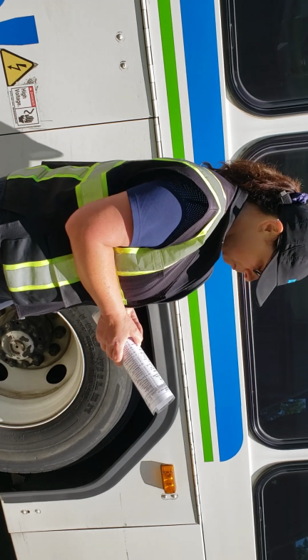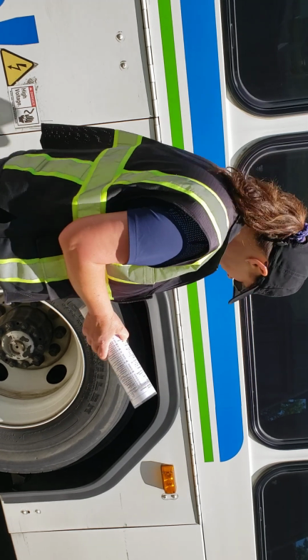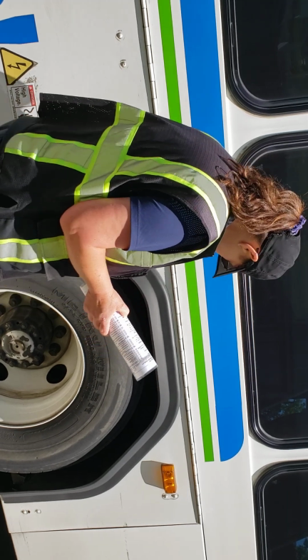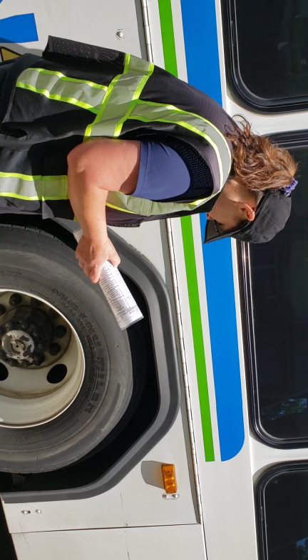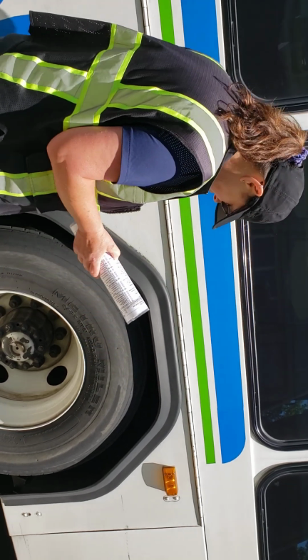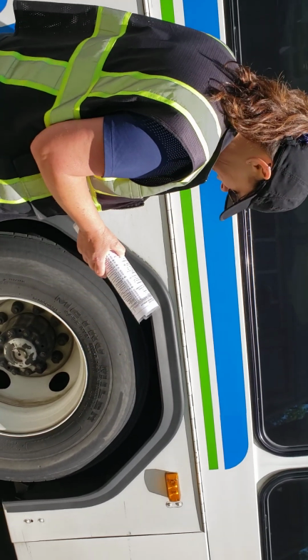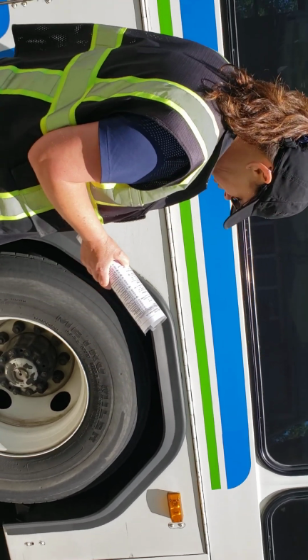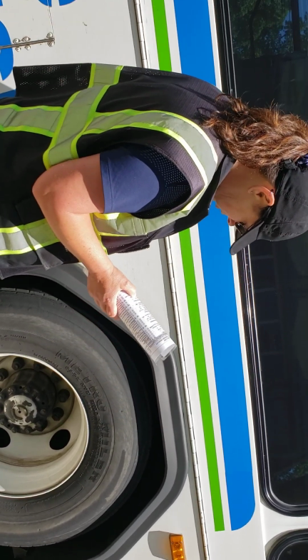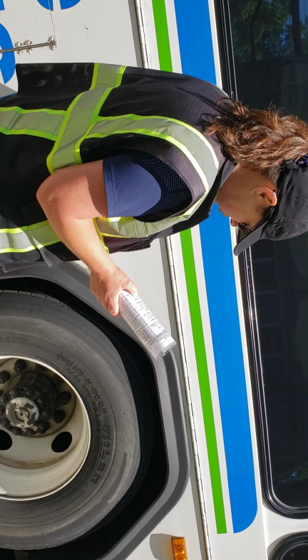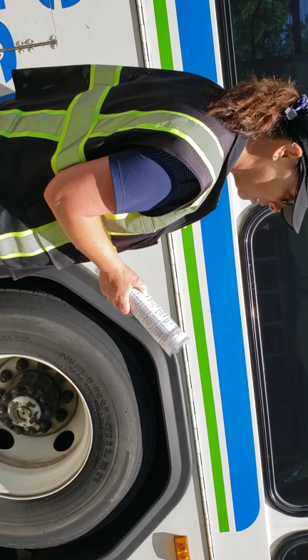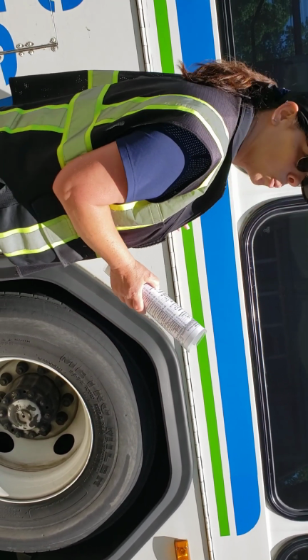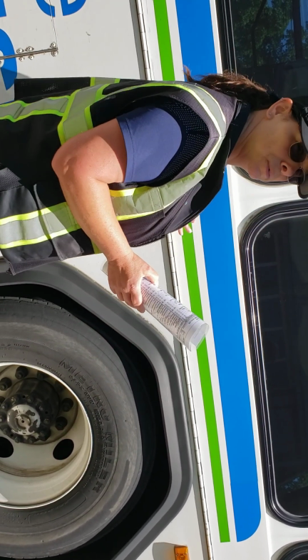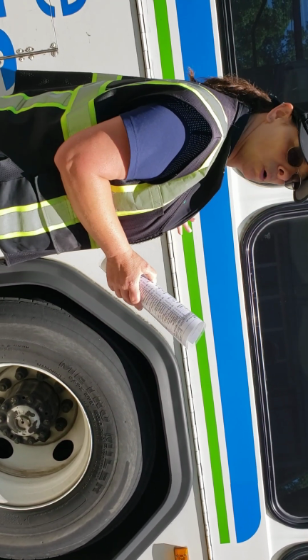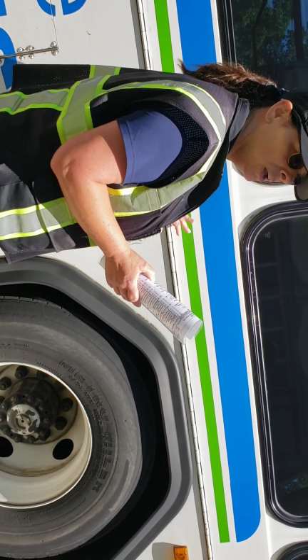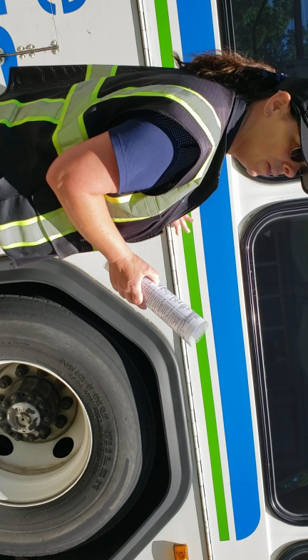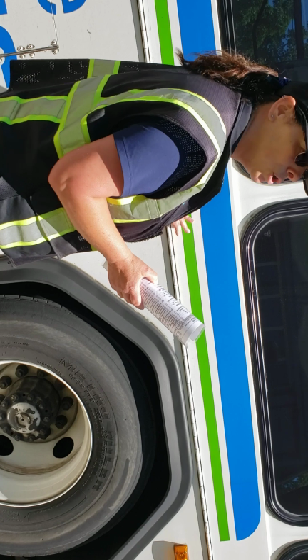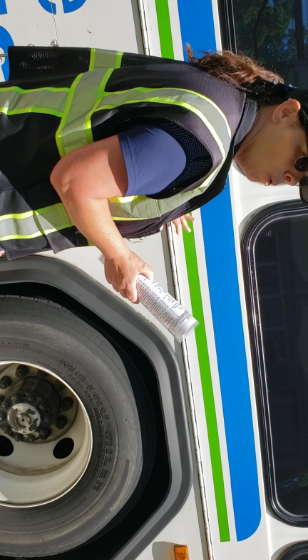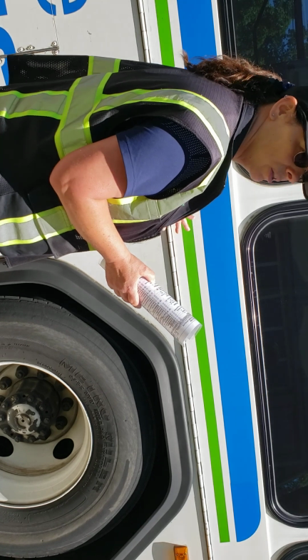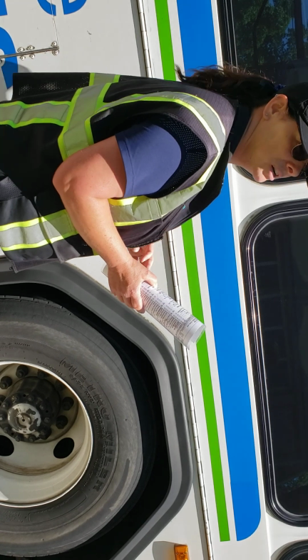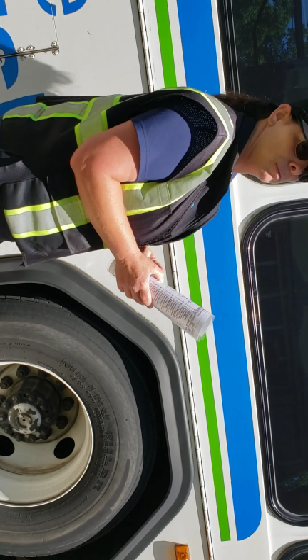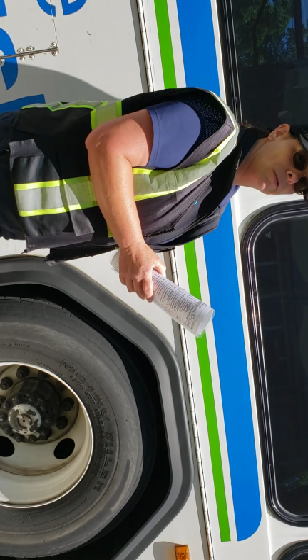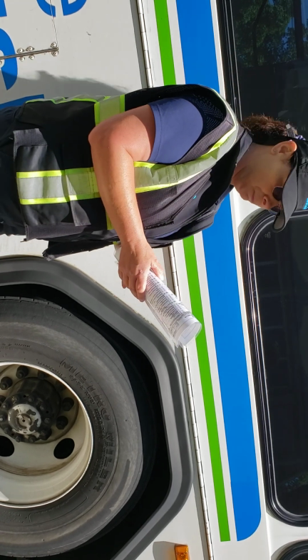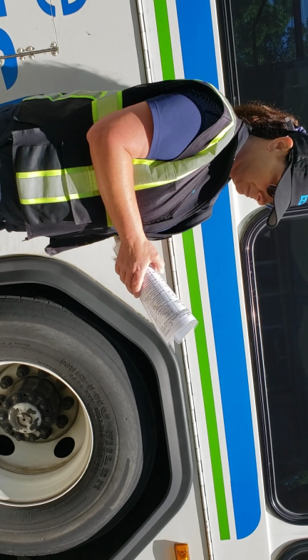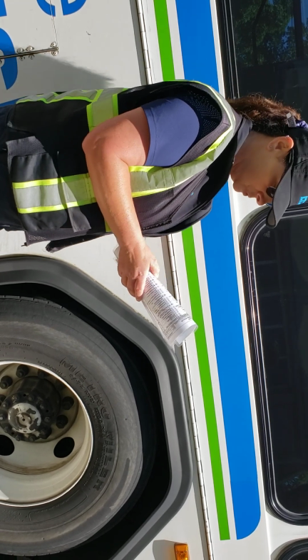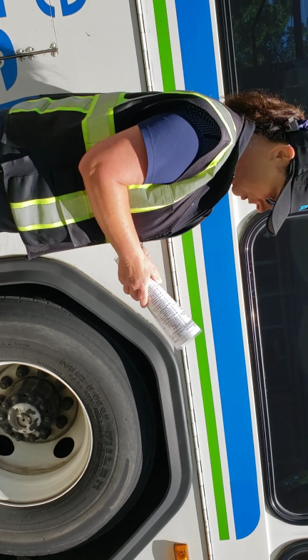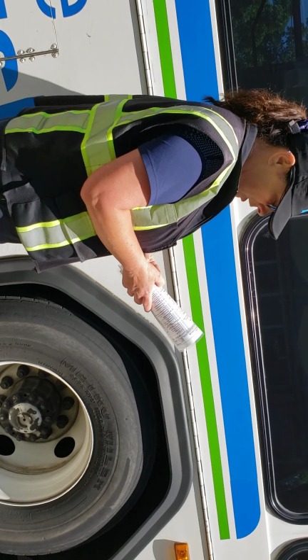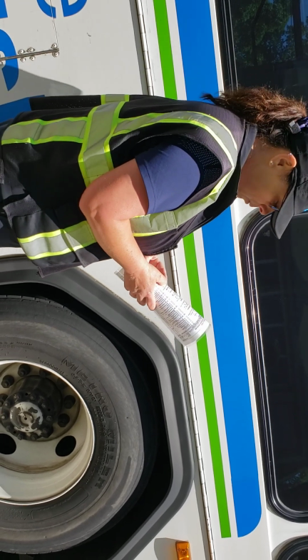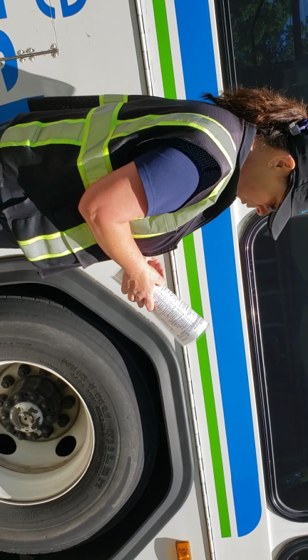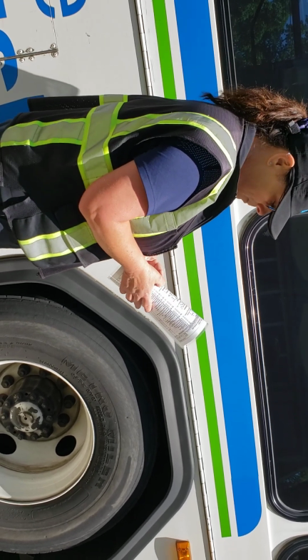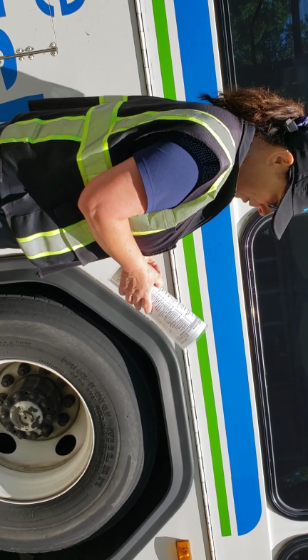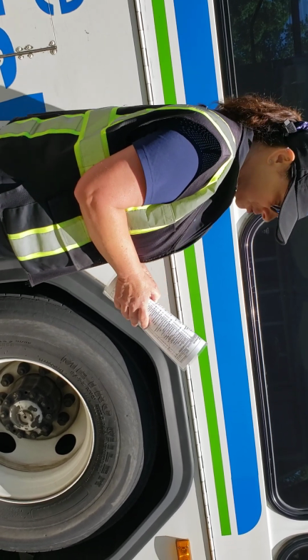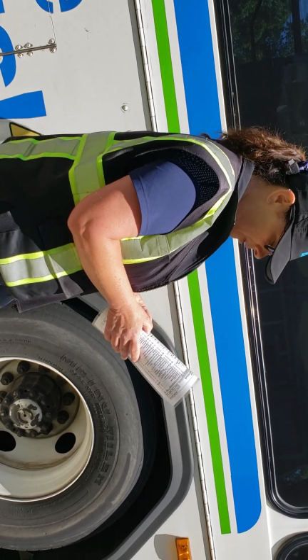Mud flaps — we're going to check the condition, make sure they're not ripped or torn, and they are no more than 10 inches from the ground. Then we're going to walk up to the passenger area.